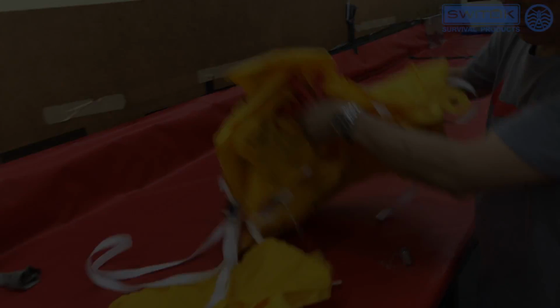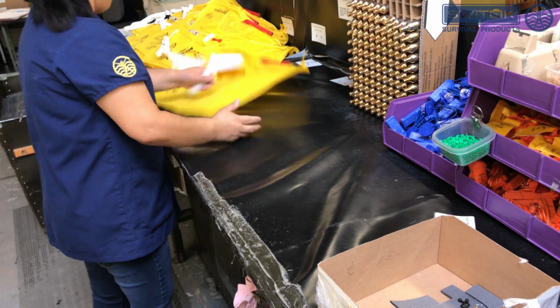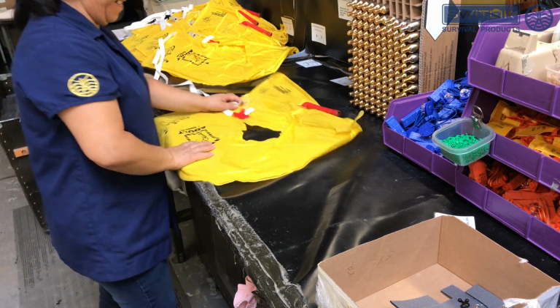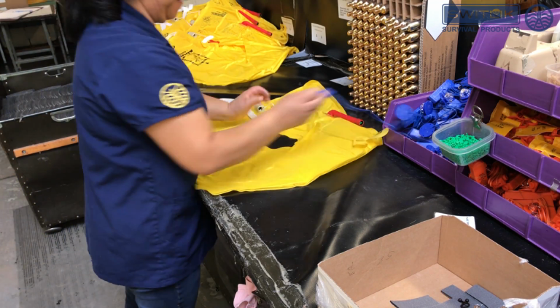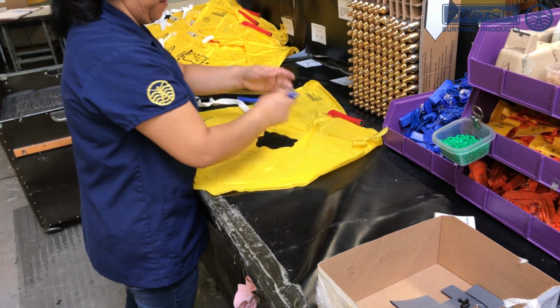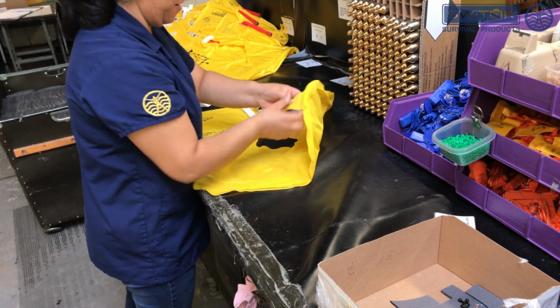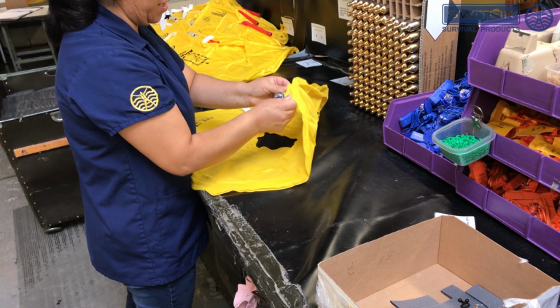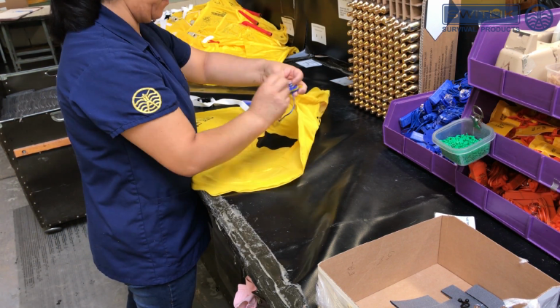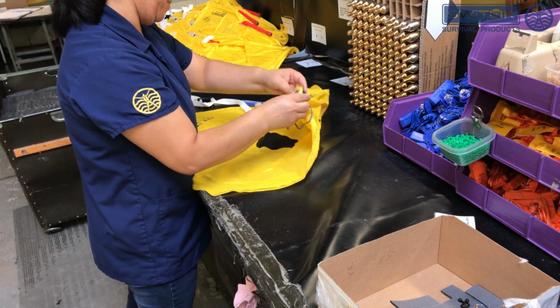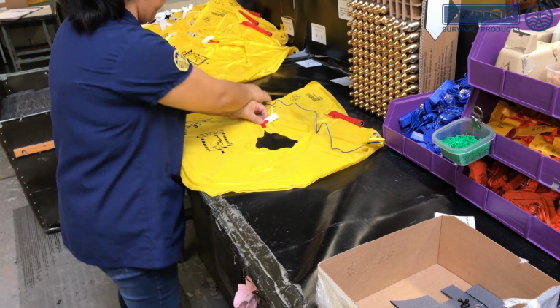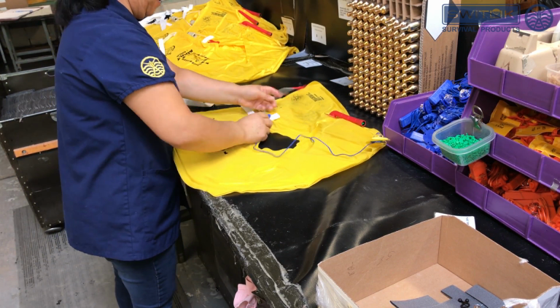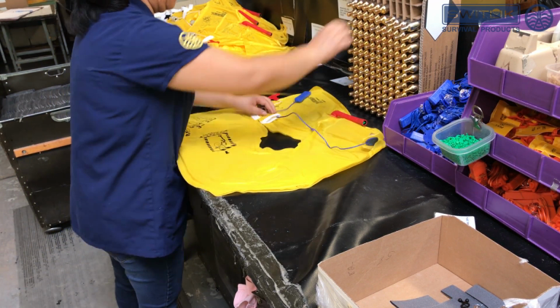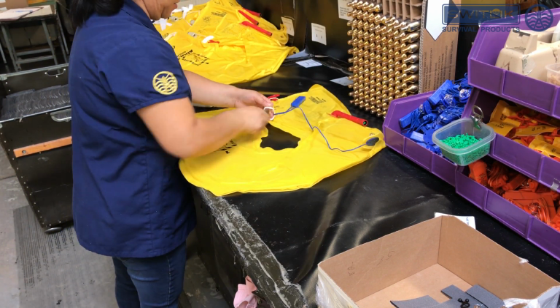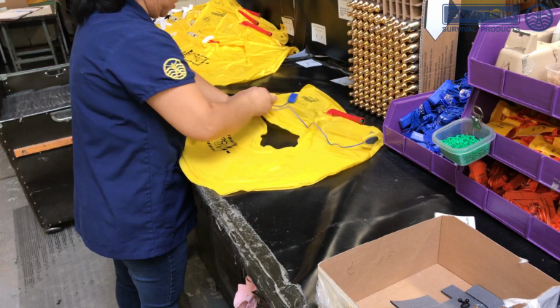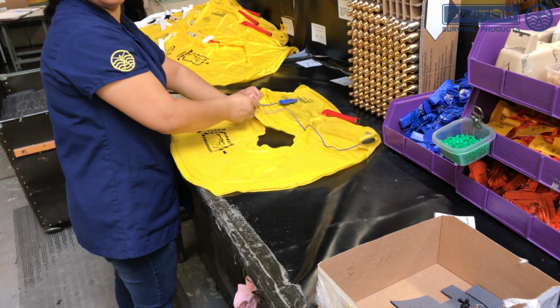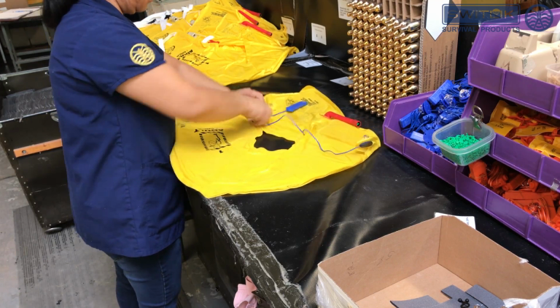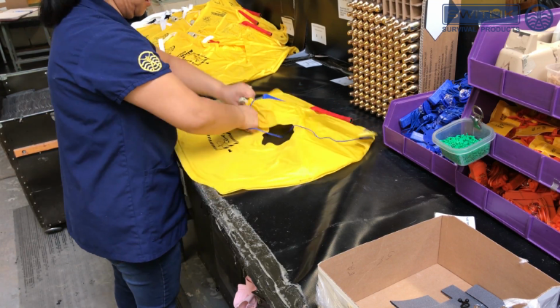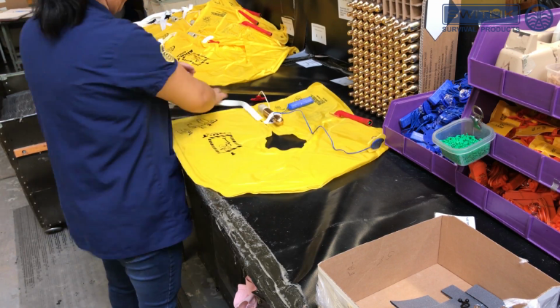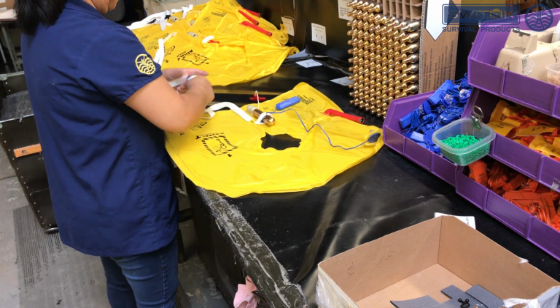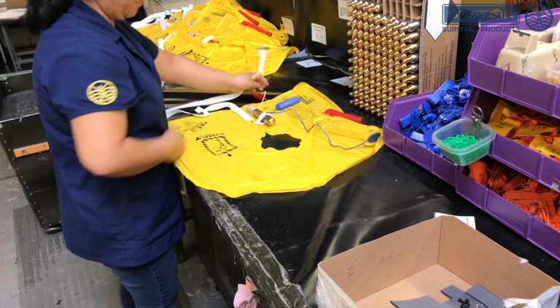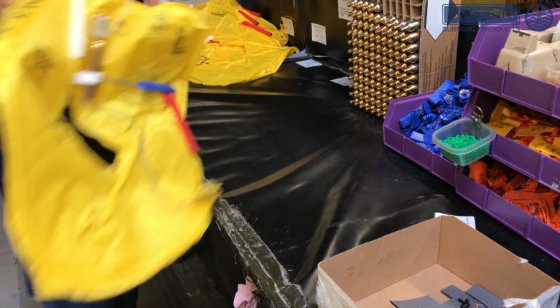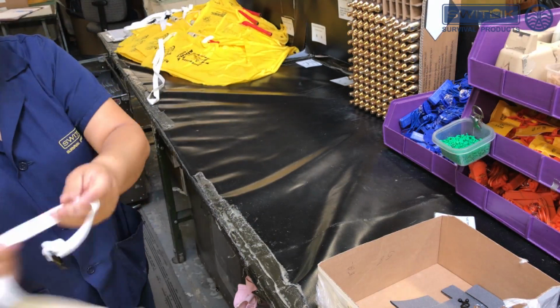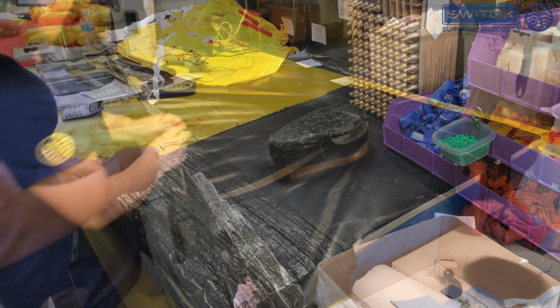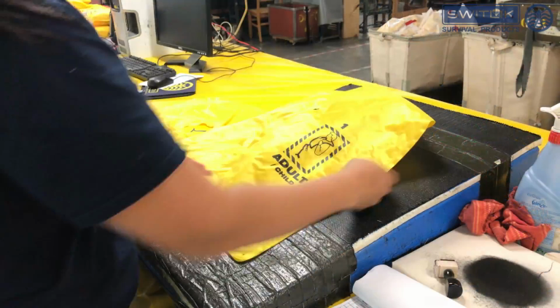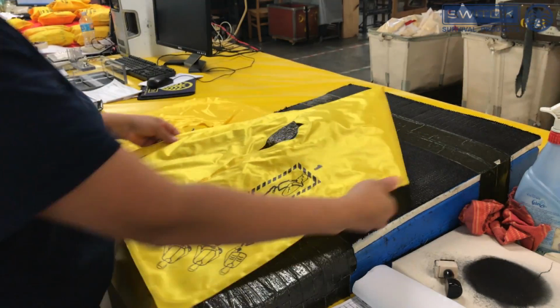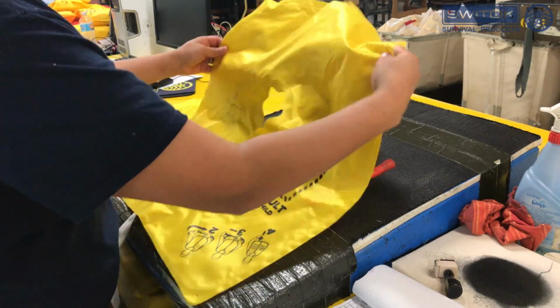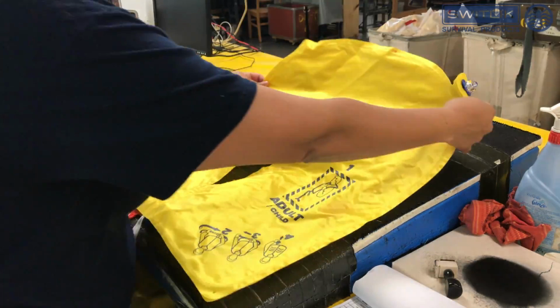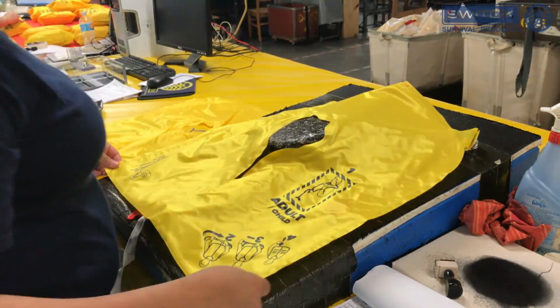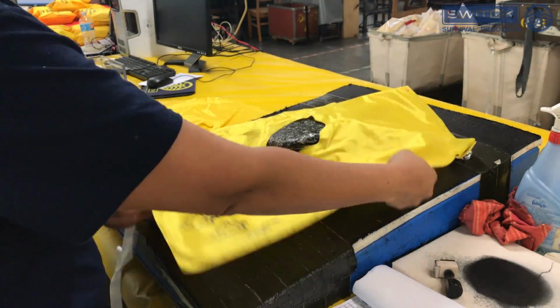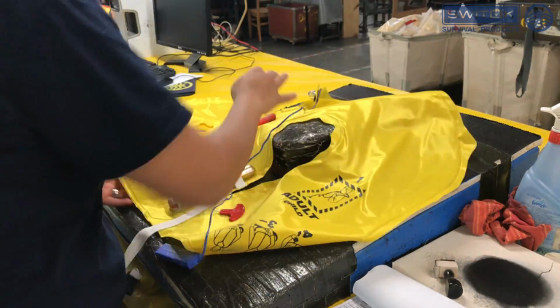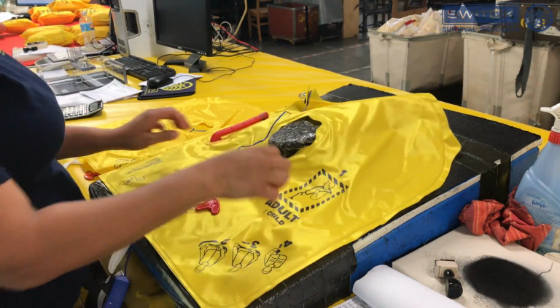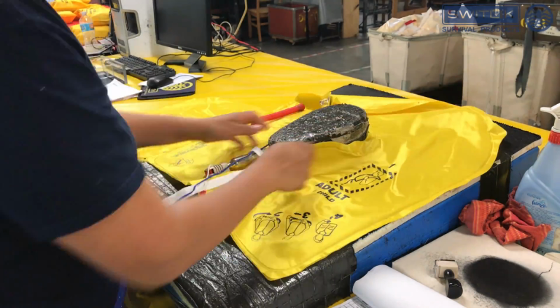The lights and CO2 cylinders are assembled to the vest. Quality Assurance gives every vest a final inspection before being sent to packing.